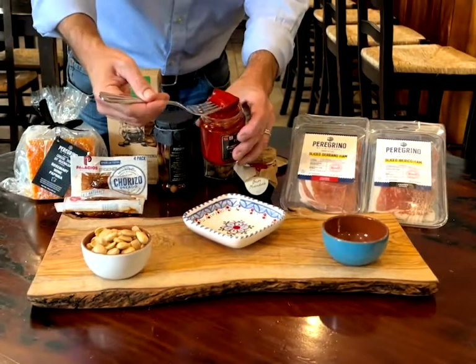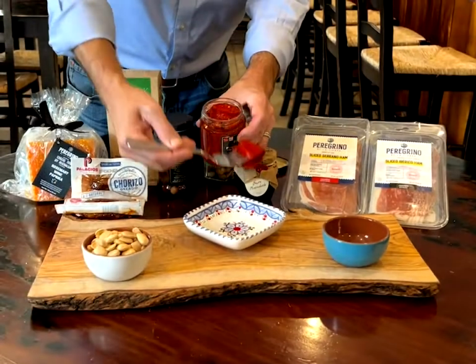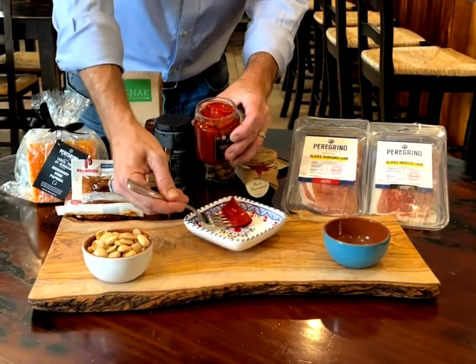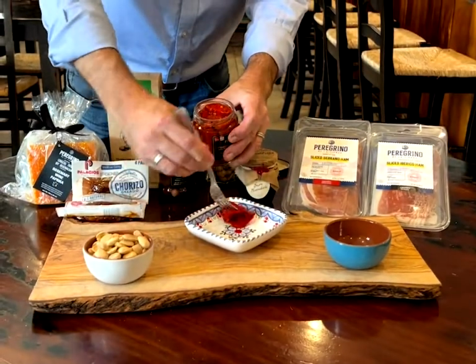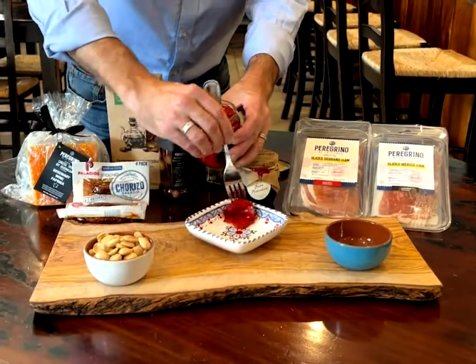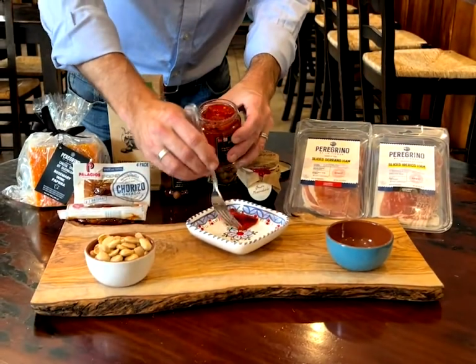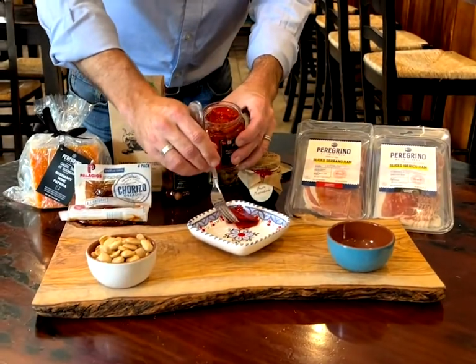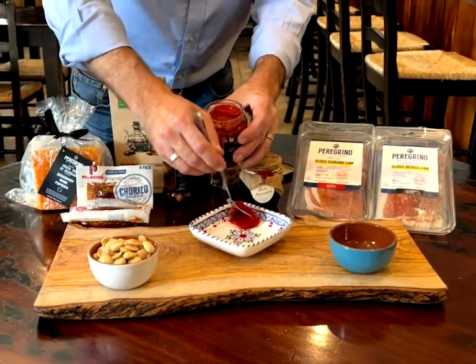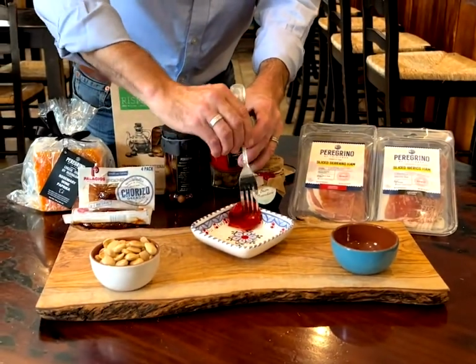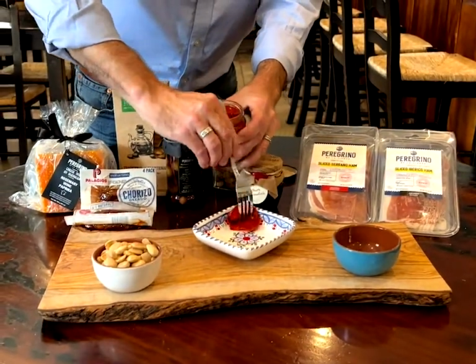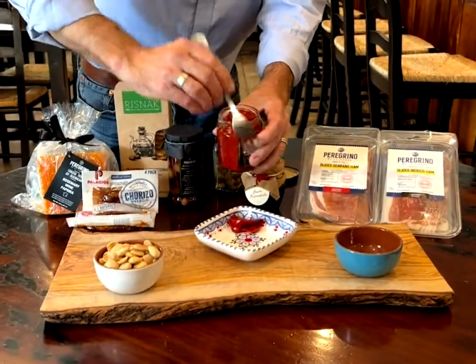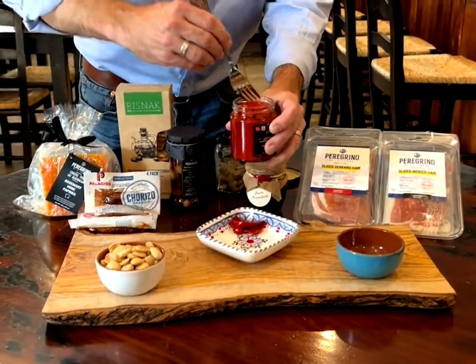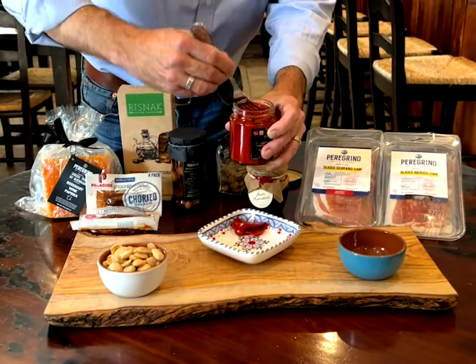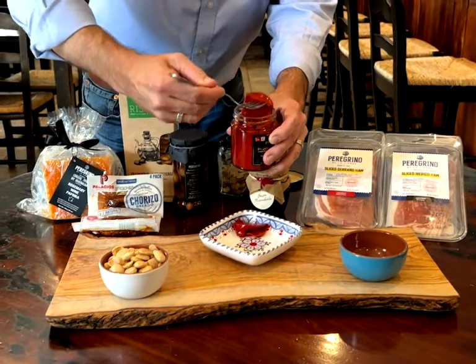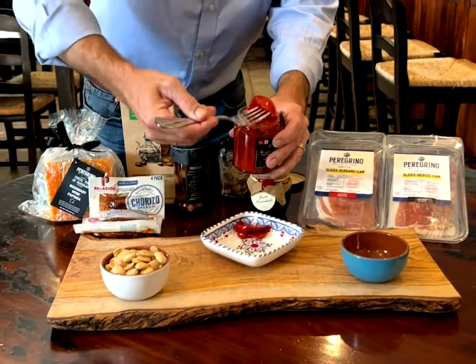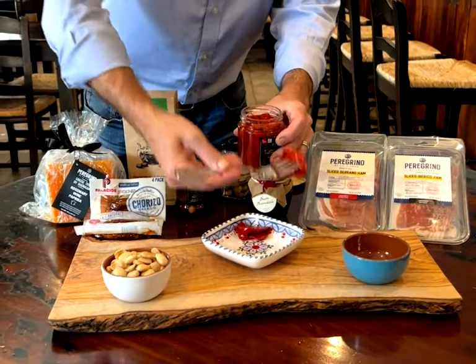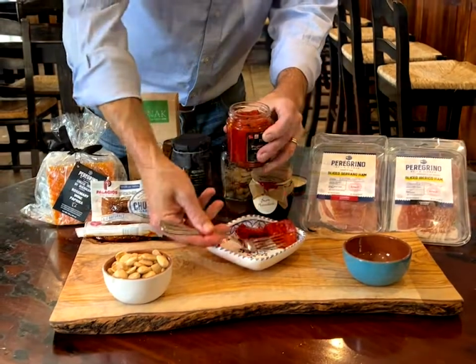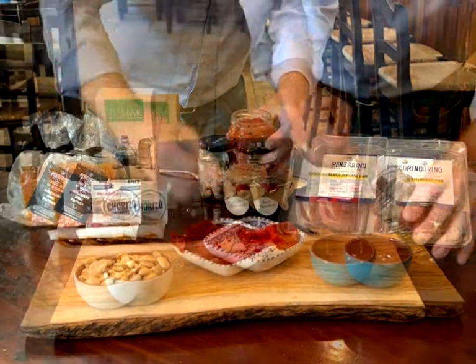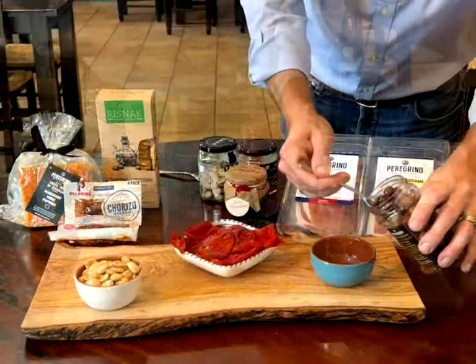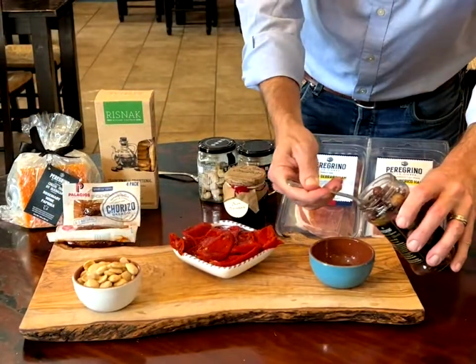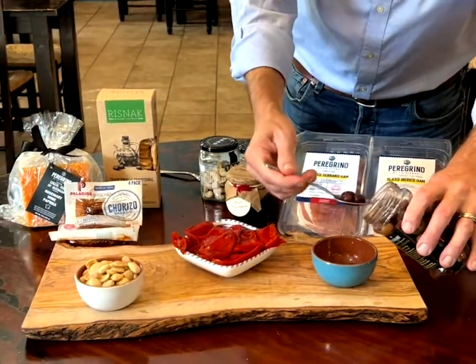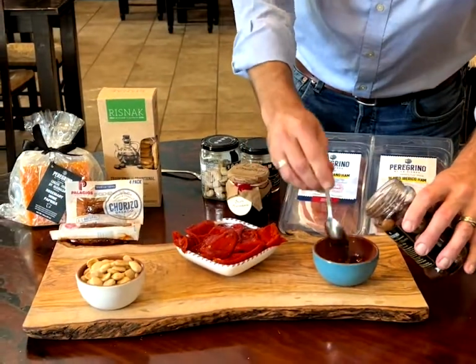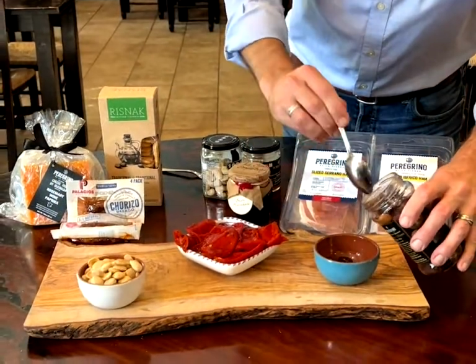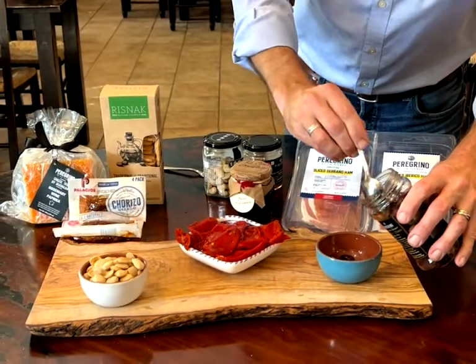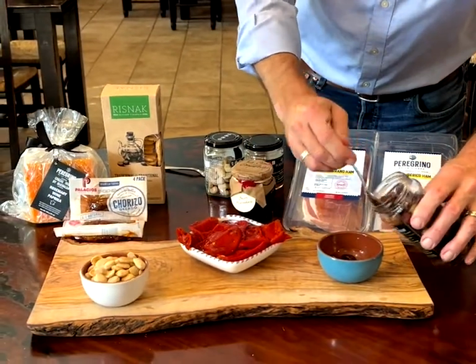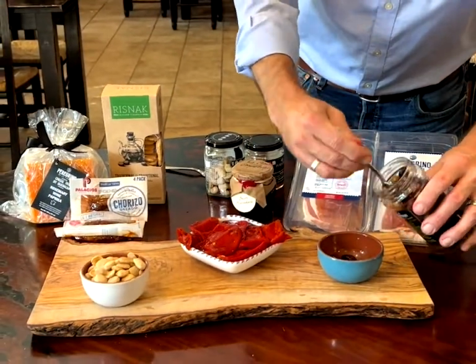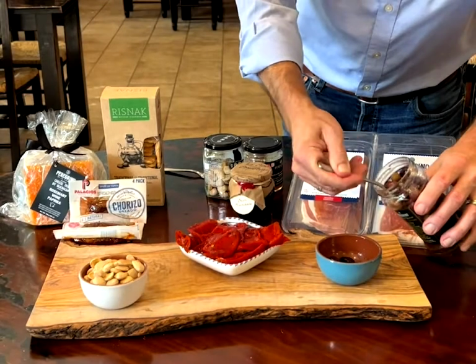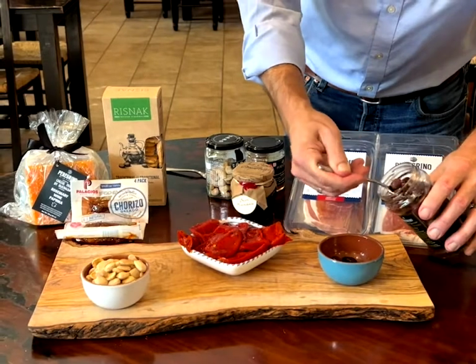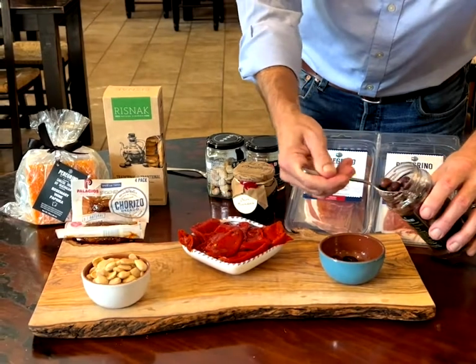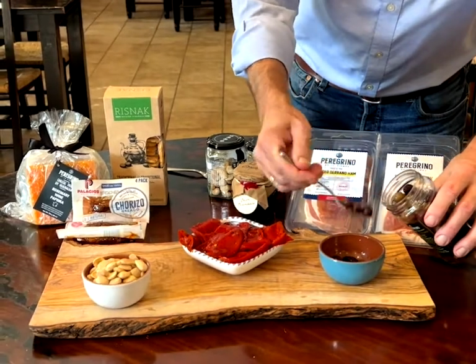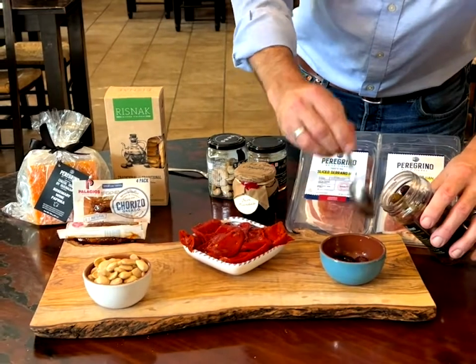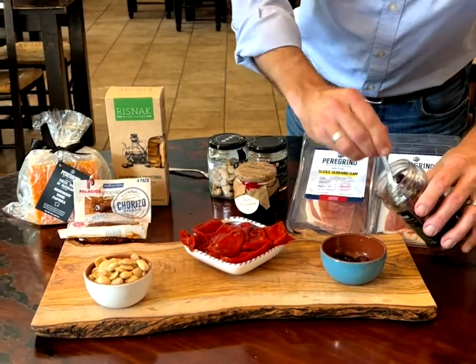Next we're going to put out these delicious wood-fired piquillo peppers. Now we're going to add some amazing olives from Andalucía.